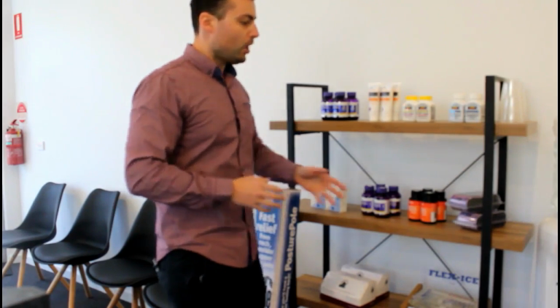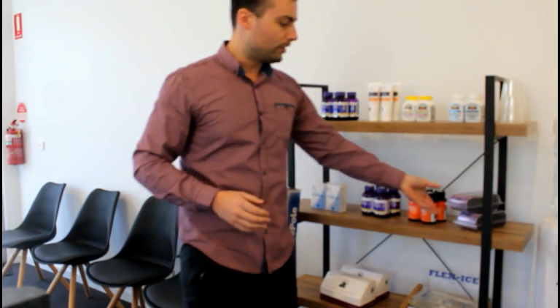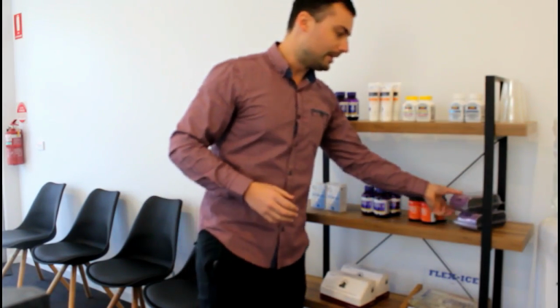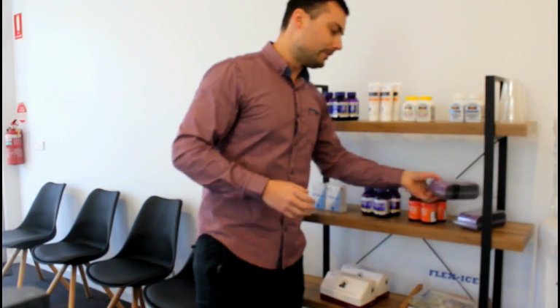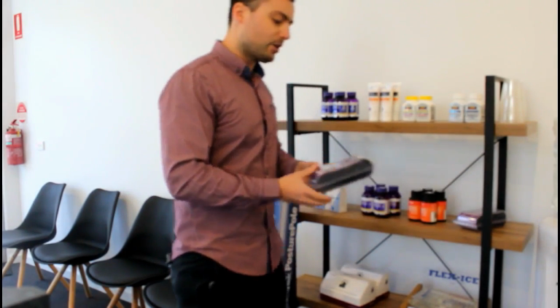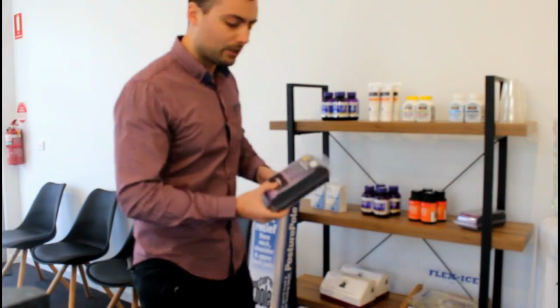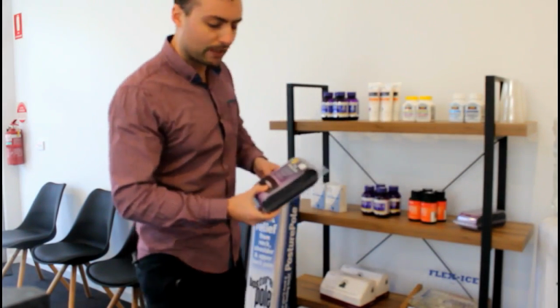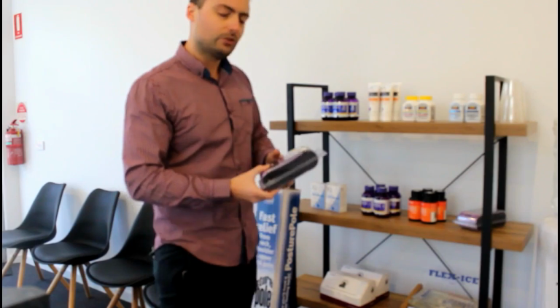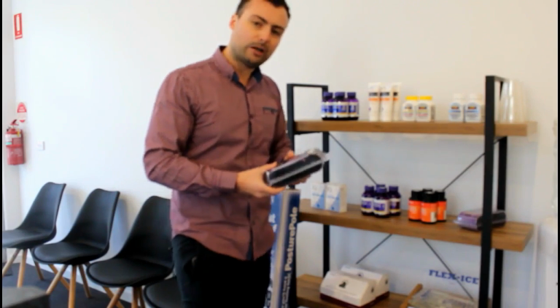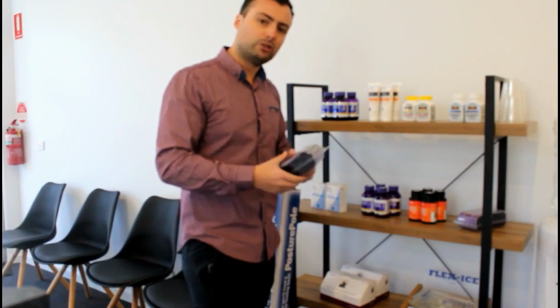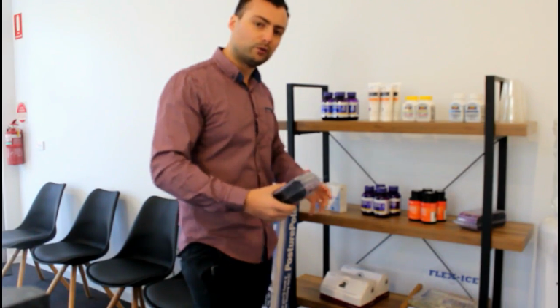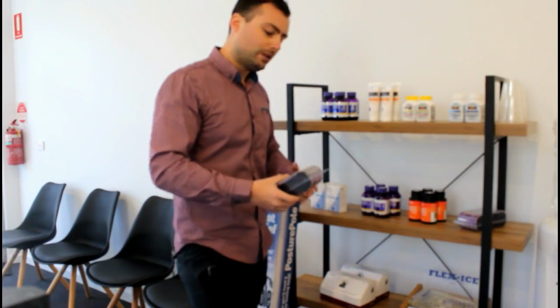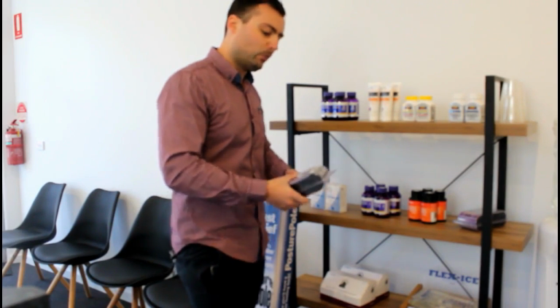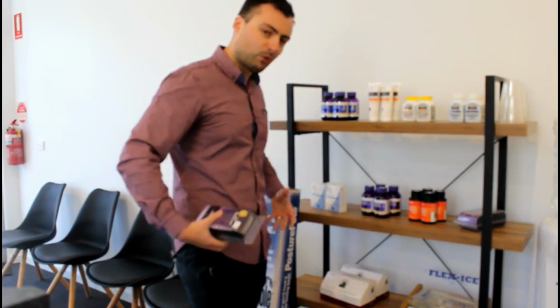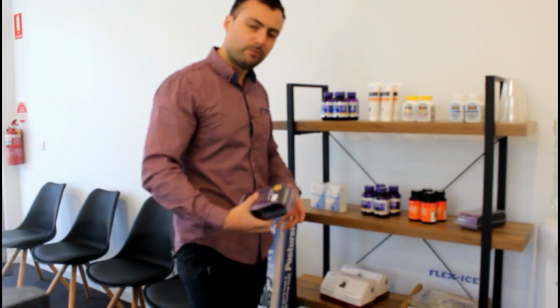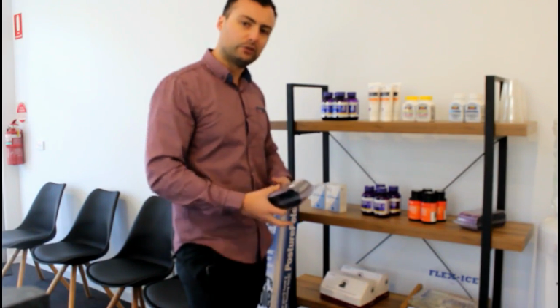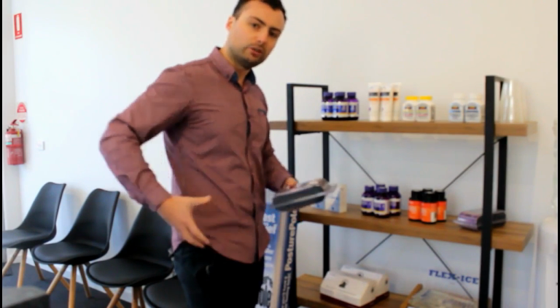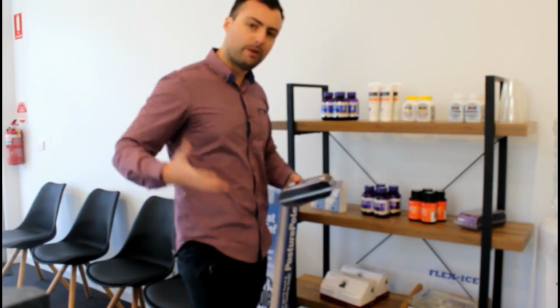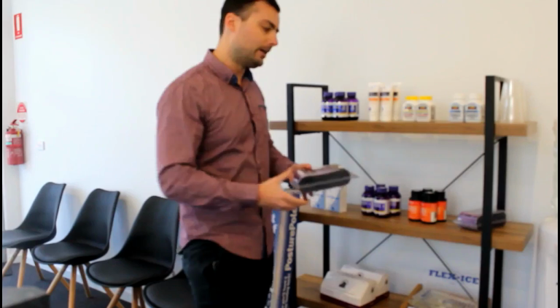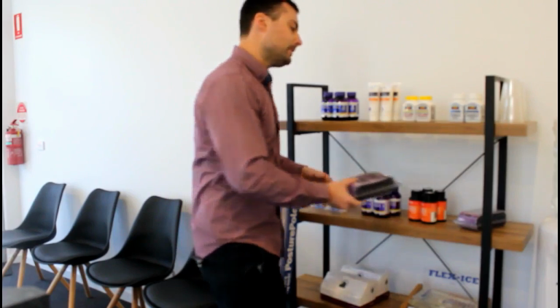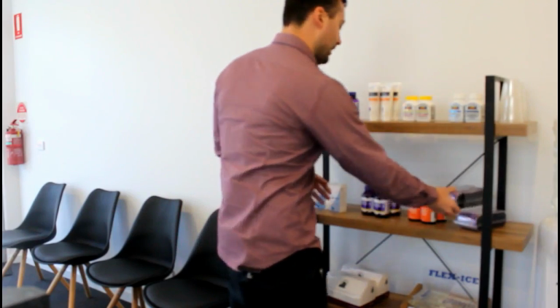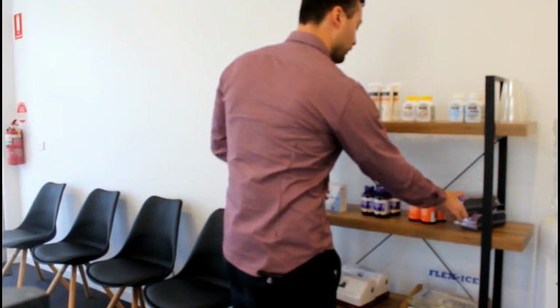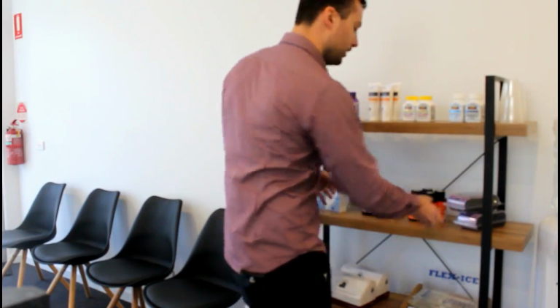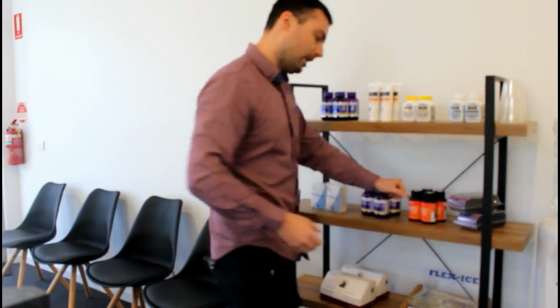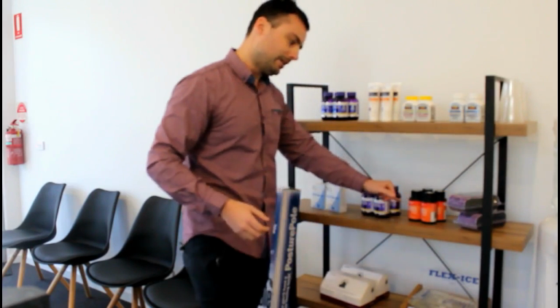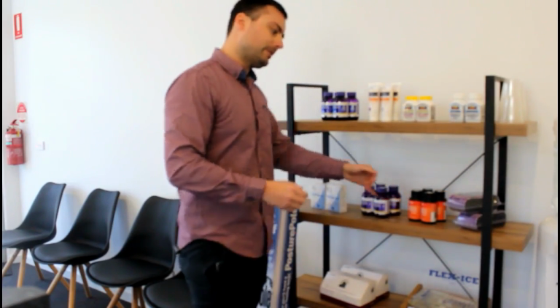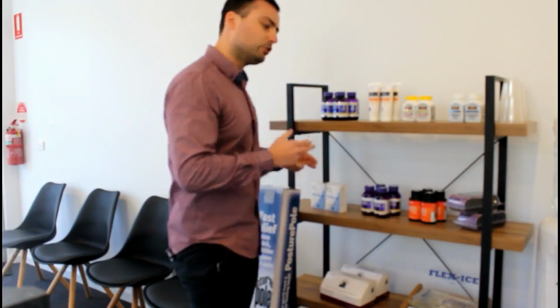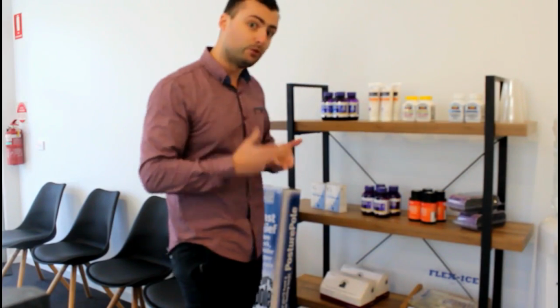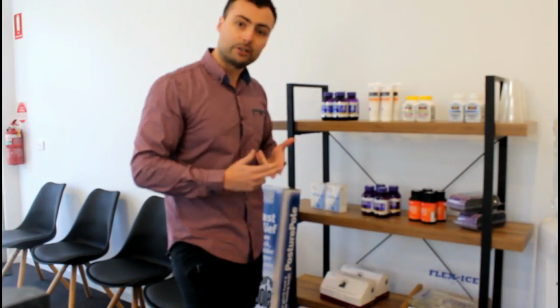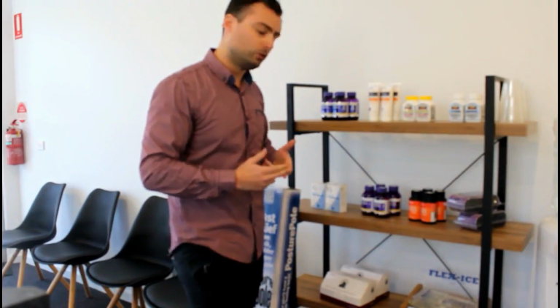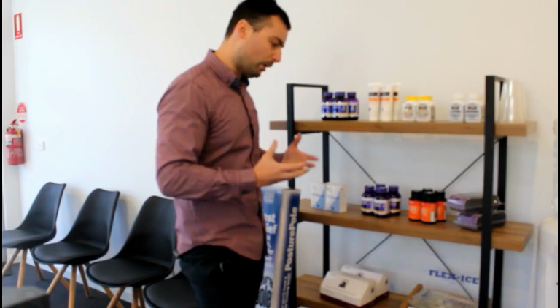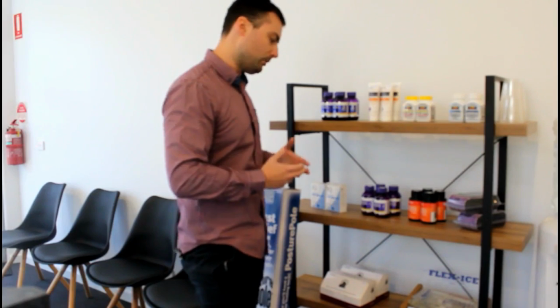We've got the sacroiliac joint belts — these belts are really good for when you're spraining your pelvis or when you've got lower back pain. We've also got vitamin D, good for immune function and also bone health.